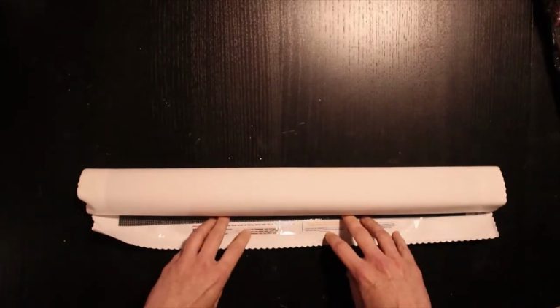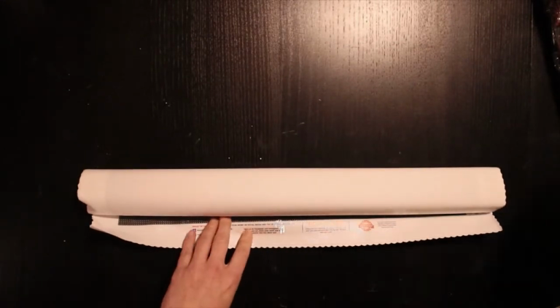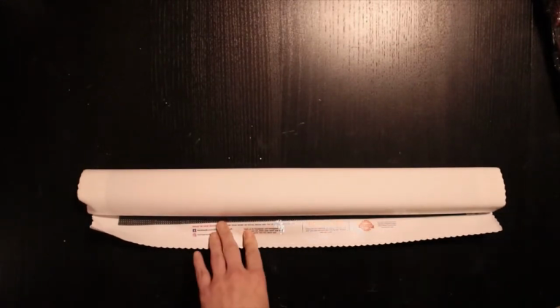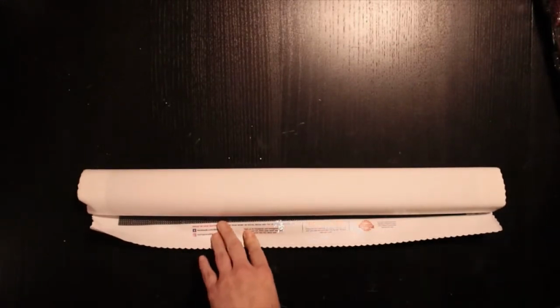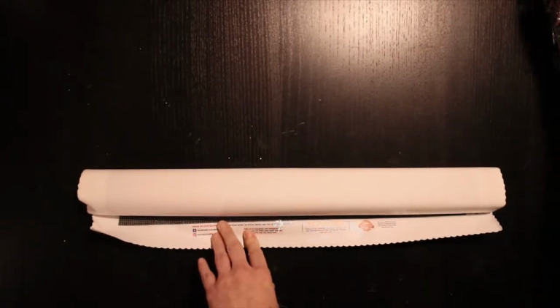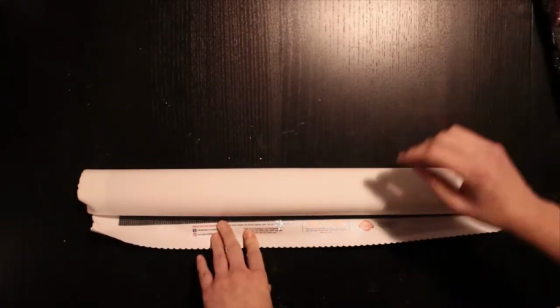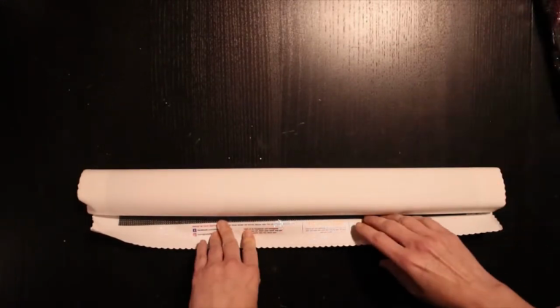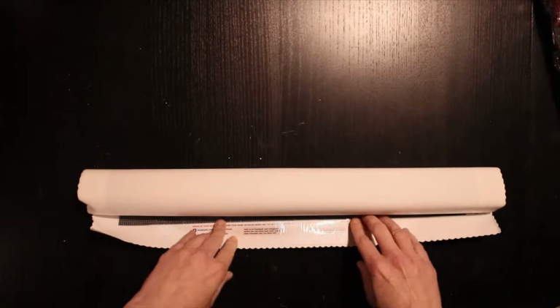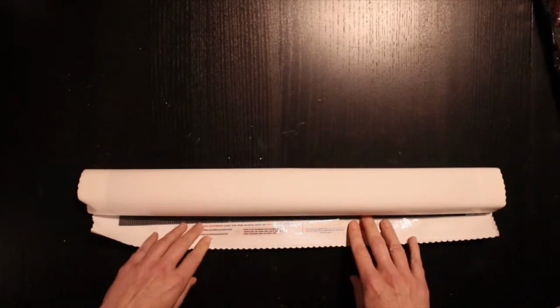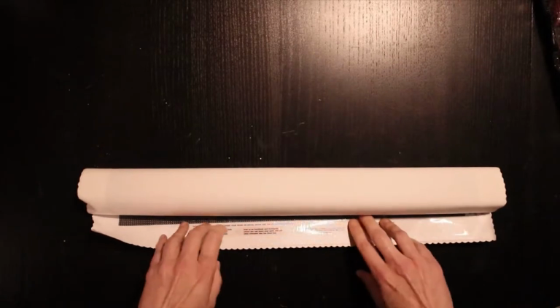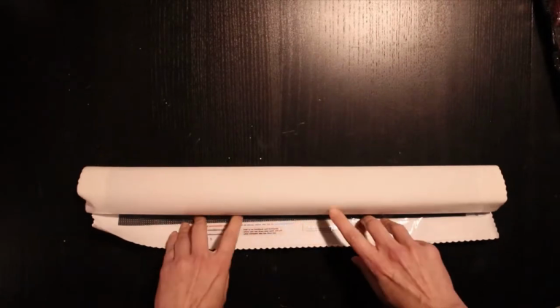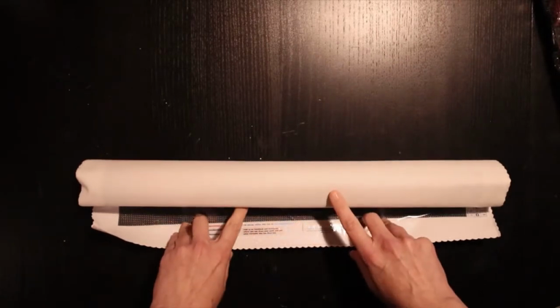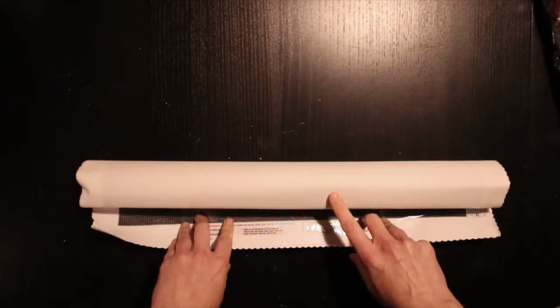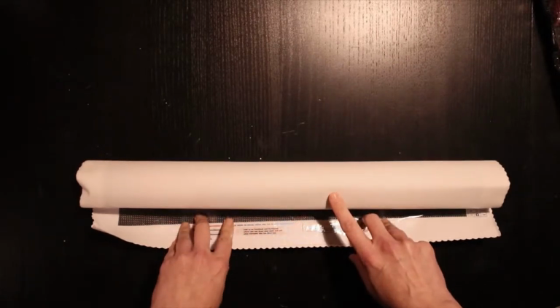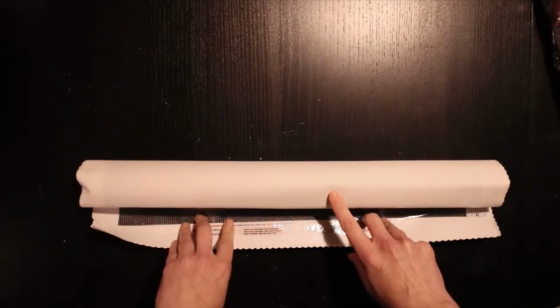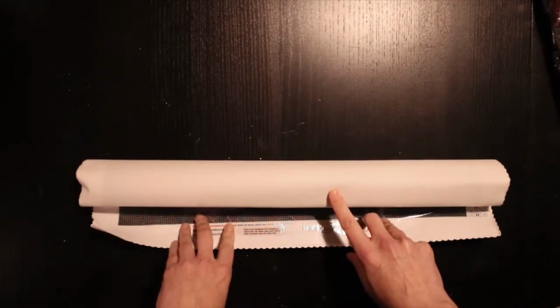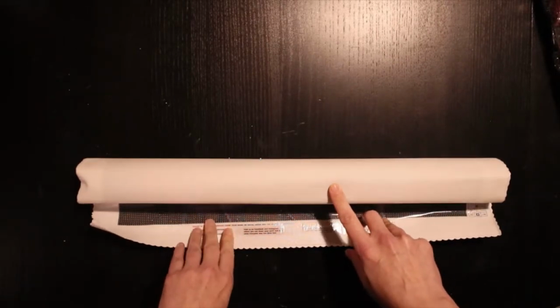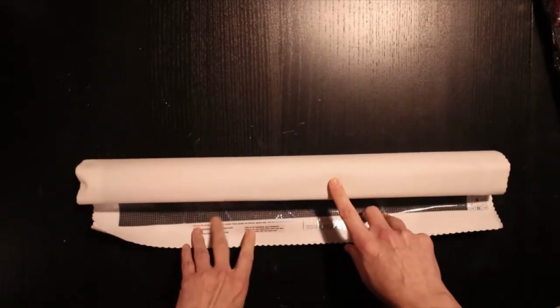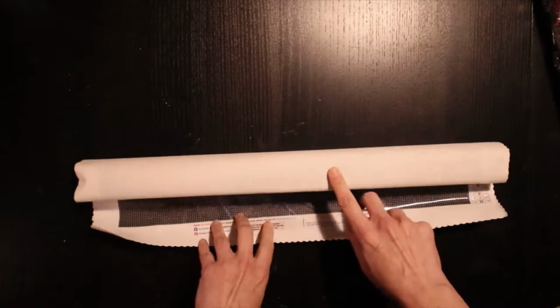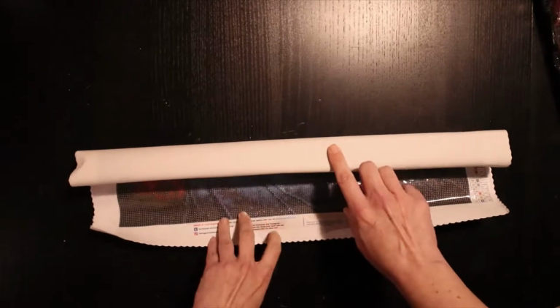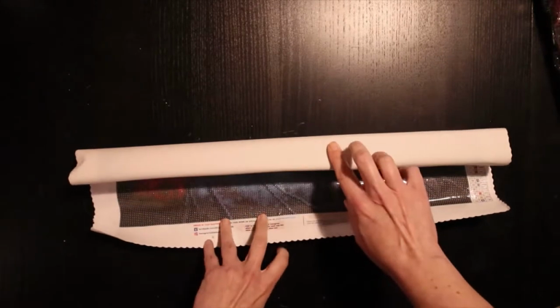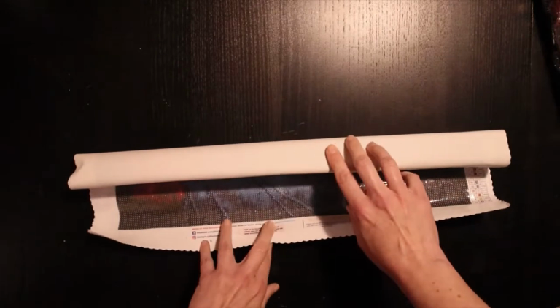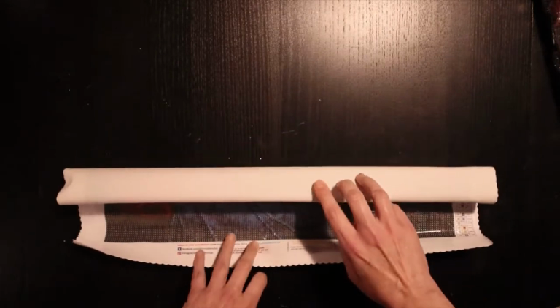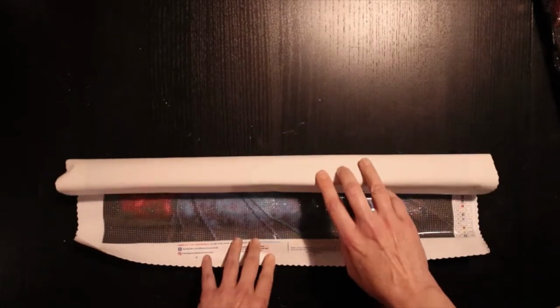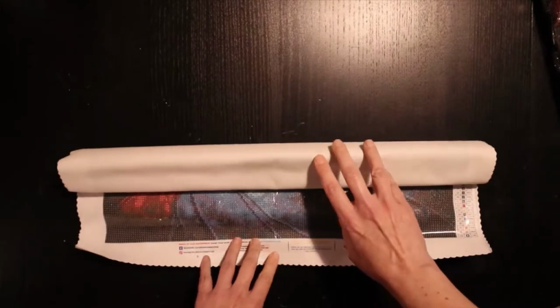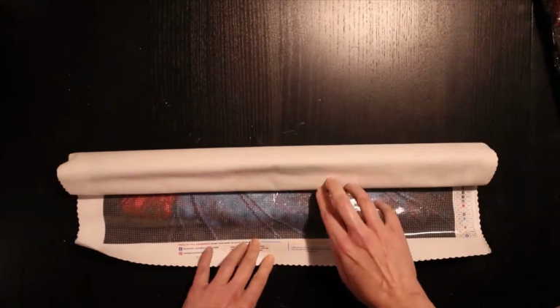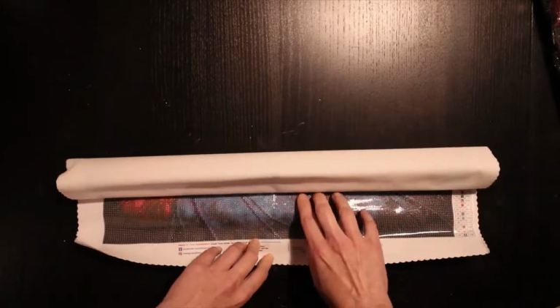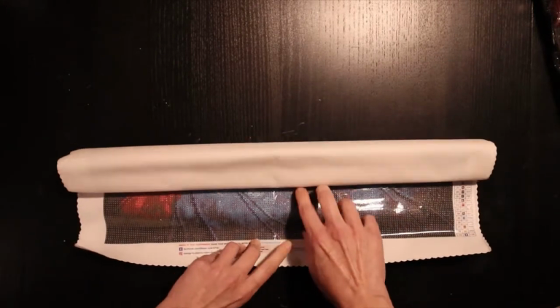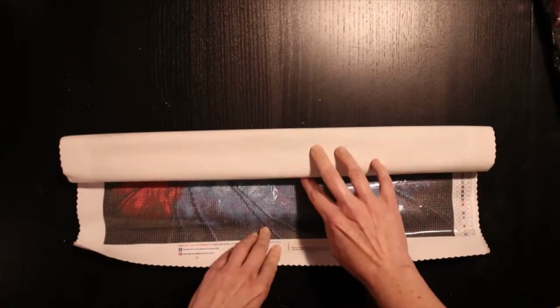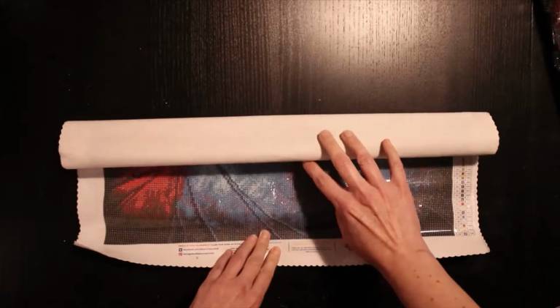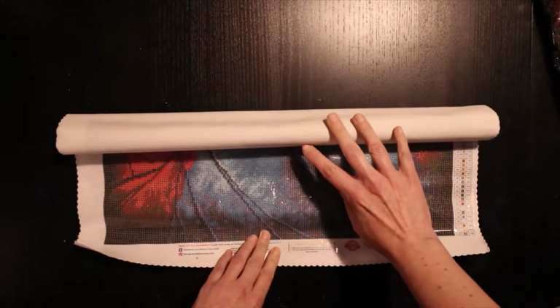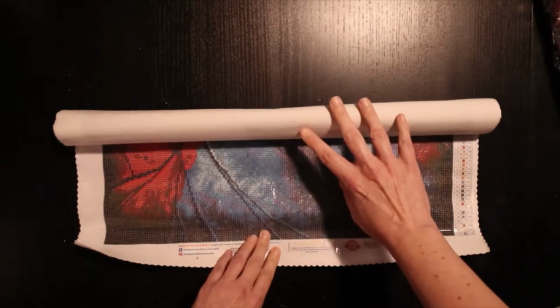I paid $54.95 for this kit. I ordered it on the 29th of July, they shipped it on the 30th, and it arrived on the 2nd of September.